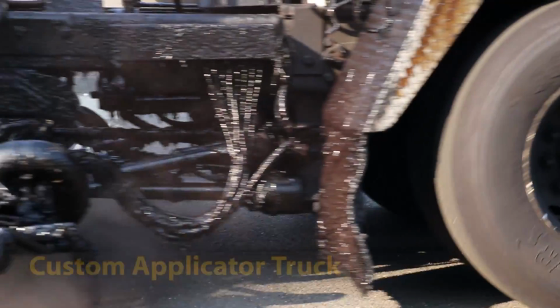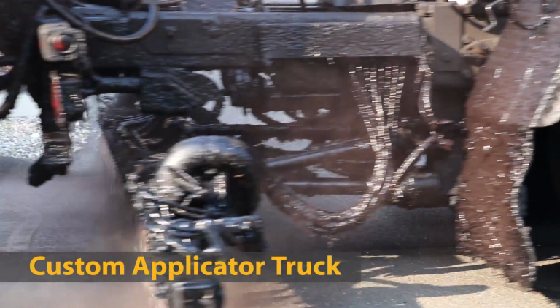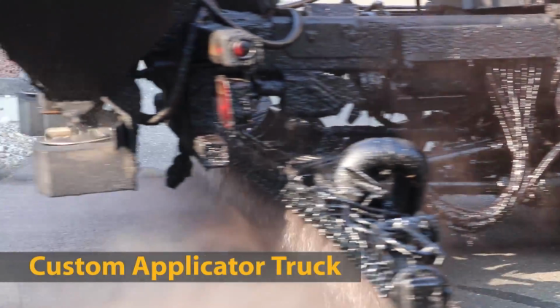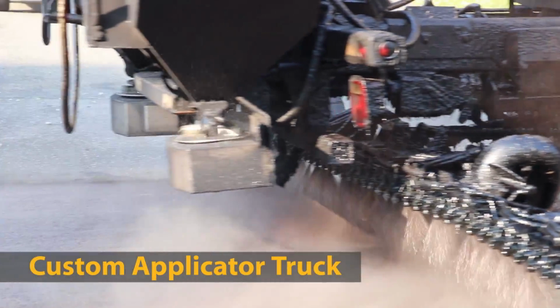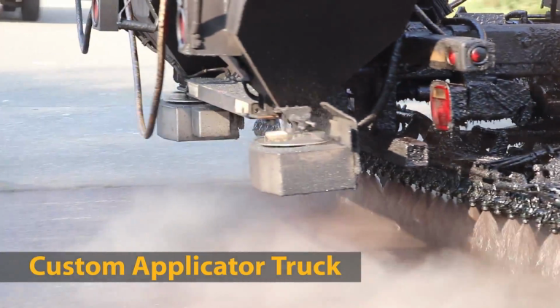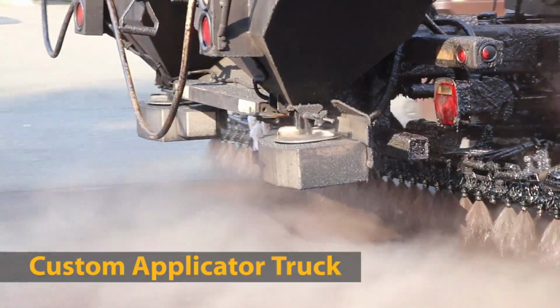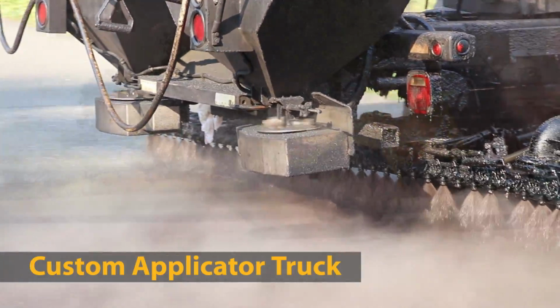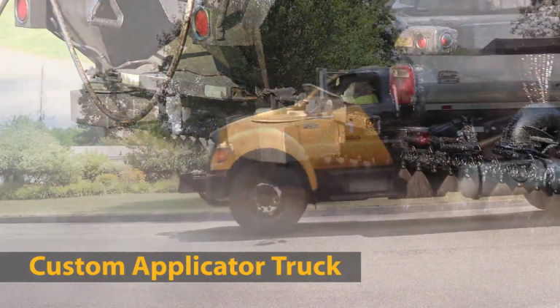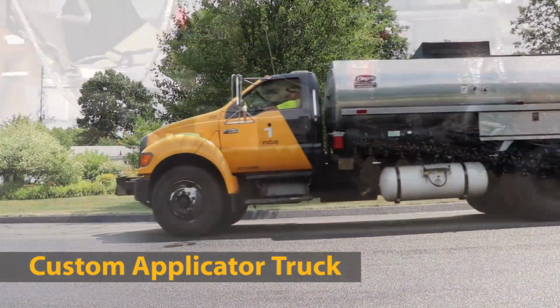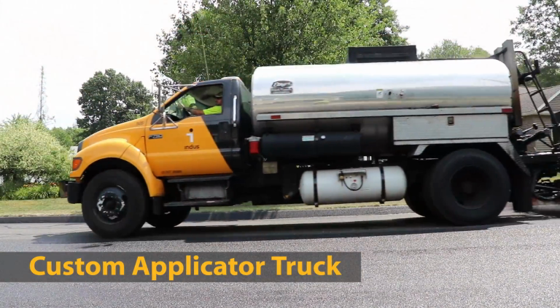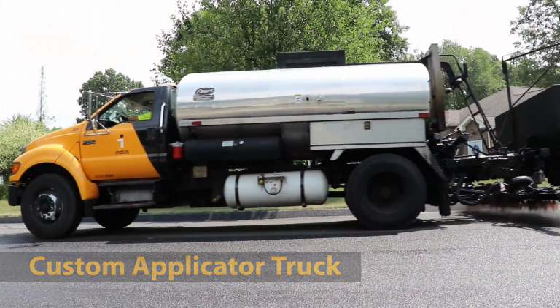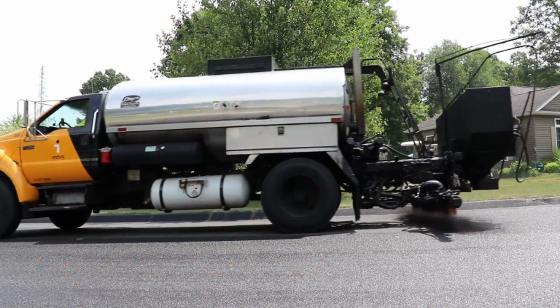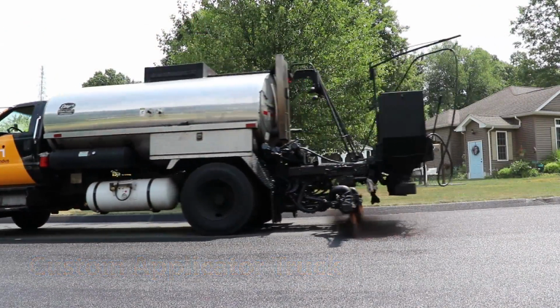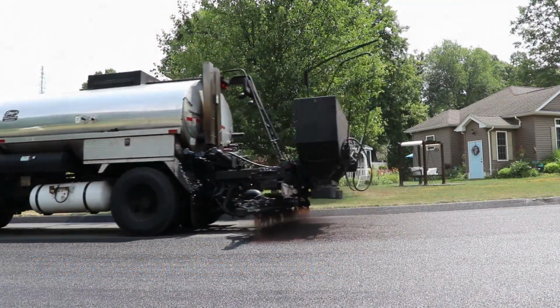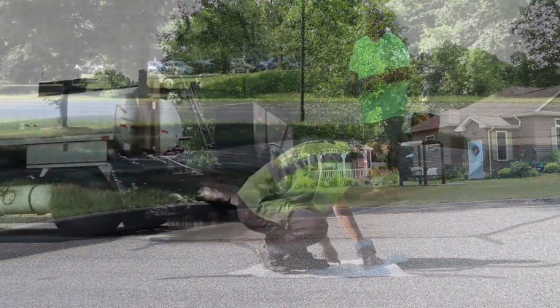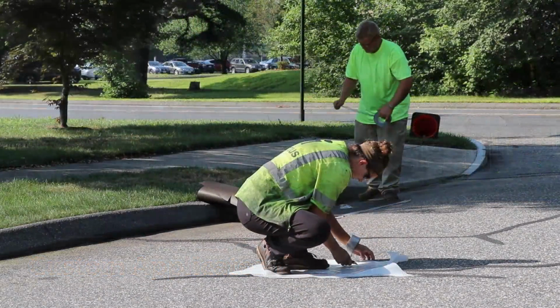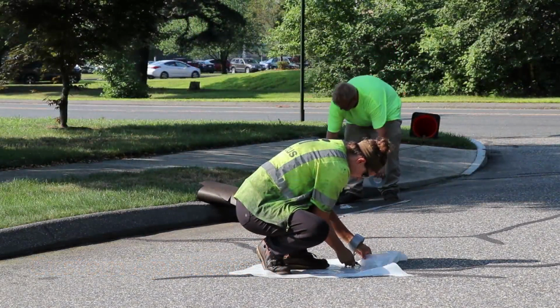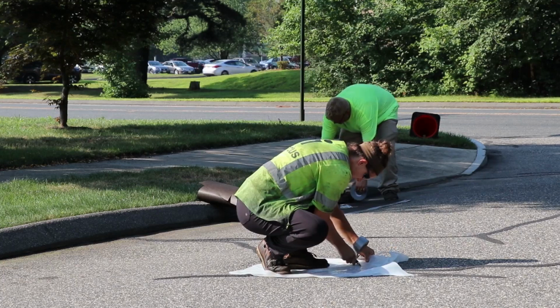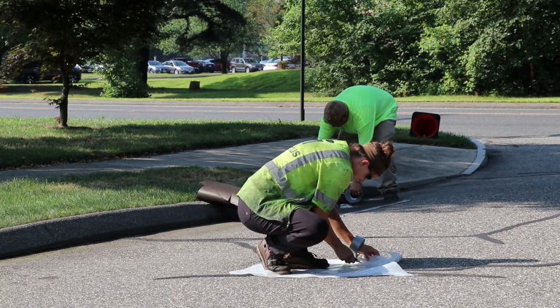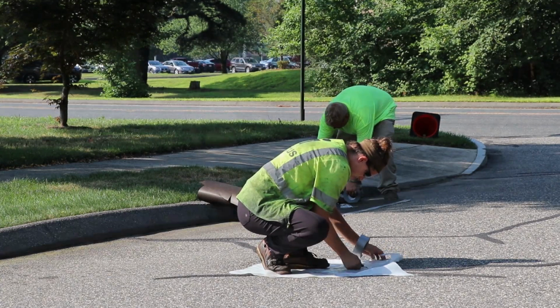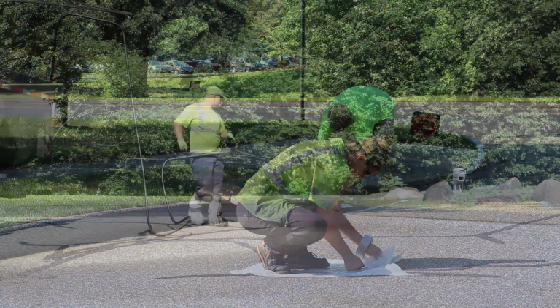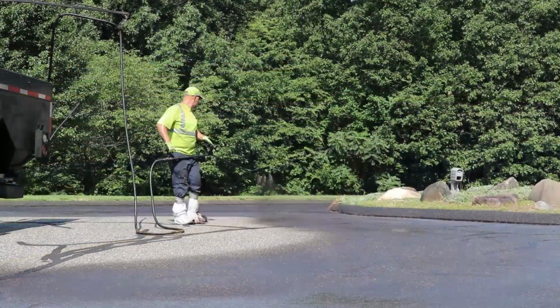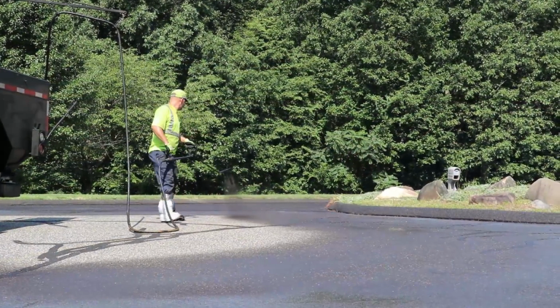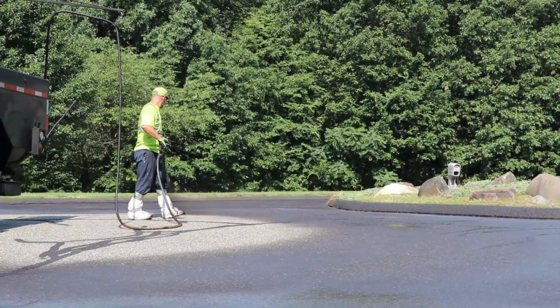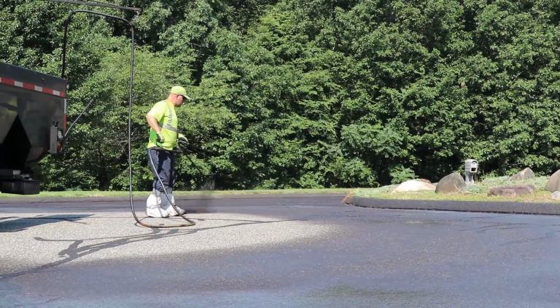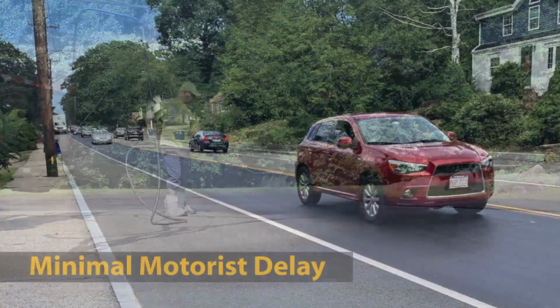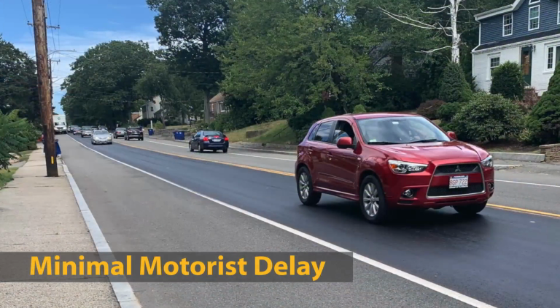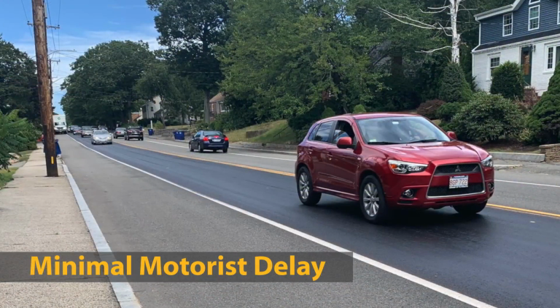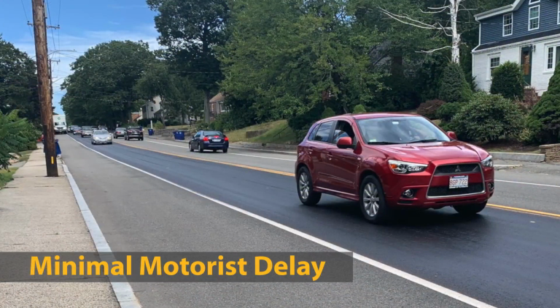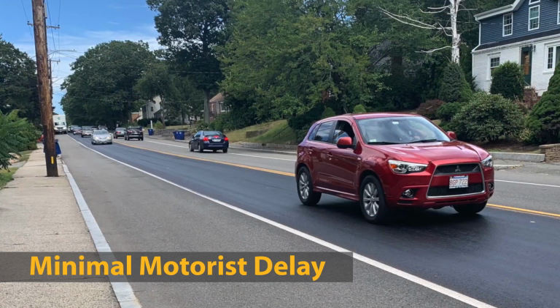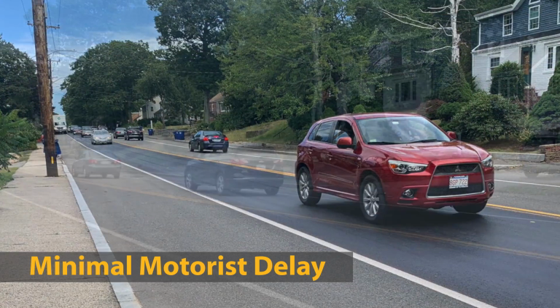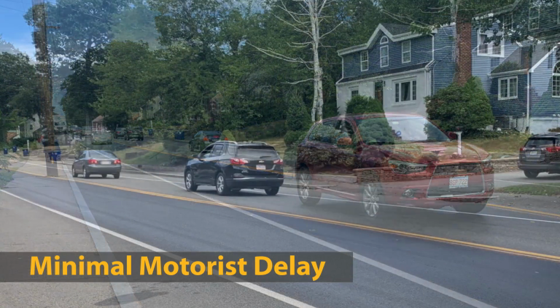A light dusting of black angular aggregate is broadcast over the fresh fog seal to maintain safe surface friction. Our experienced crews perform work in a neat, professional manner and are usually able to restore traffic to the treated roadway within one hour.